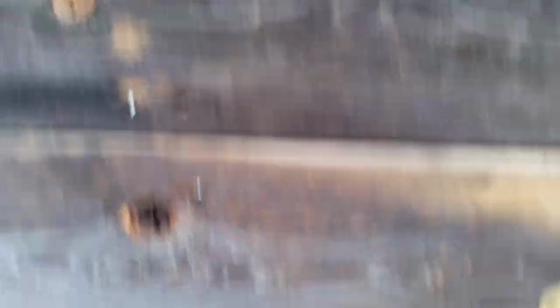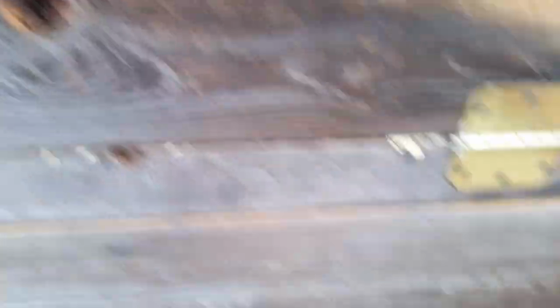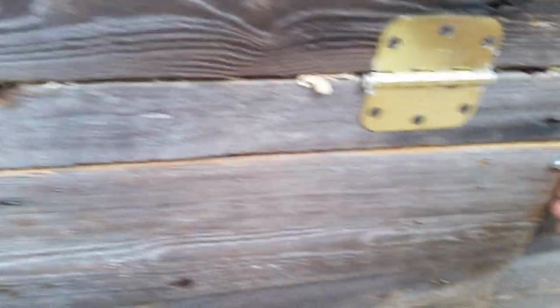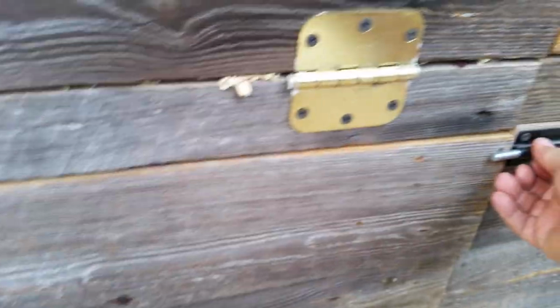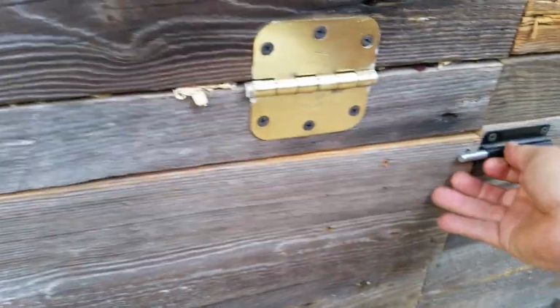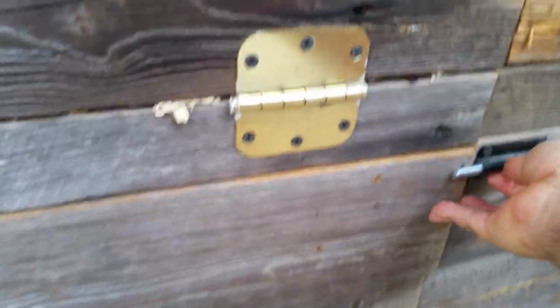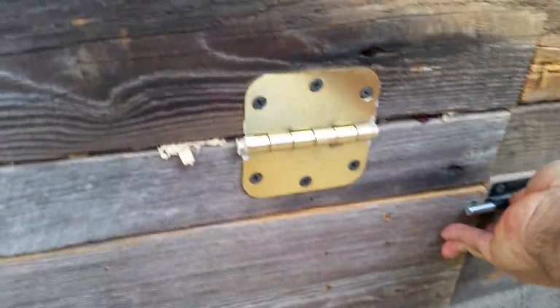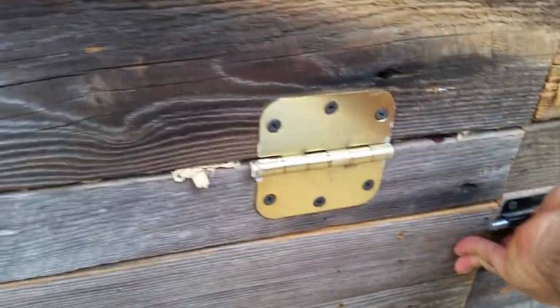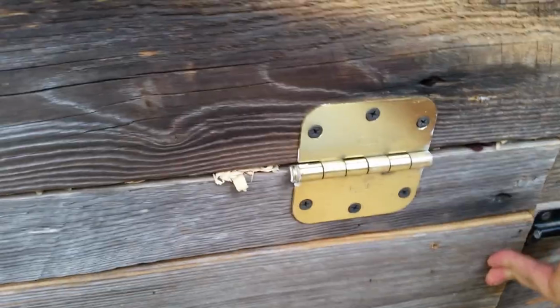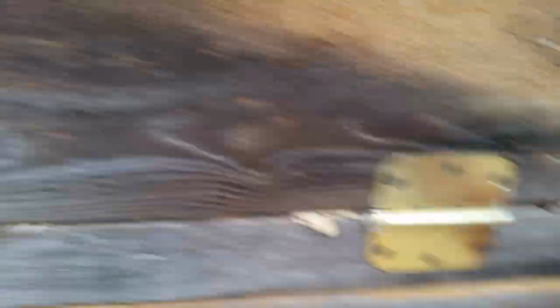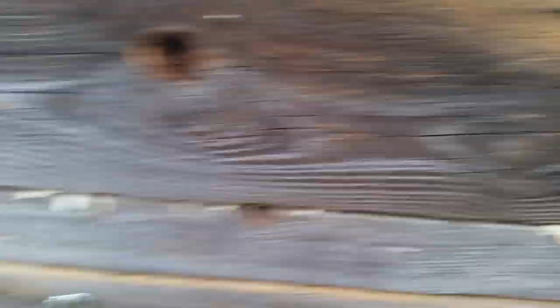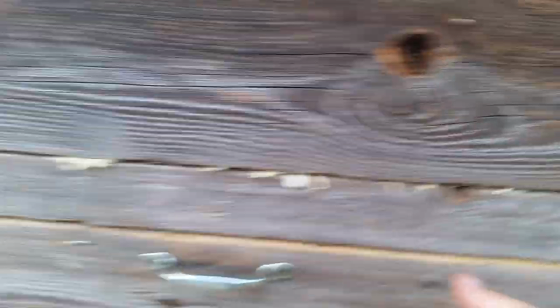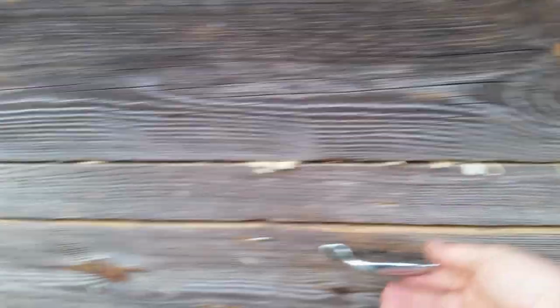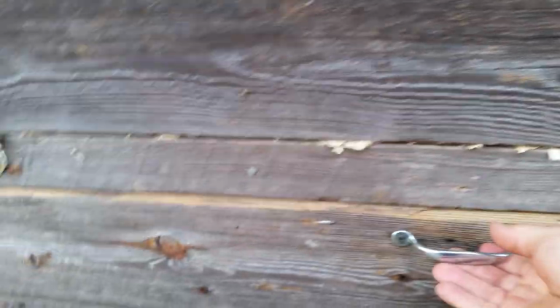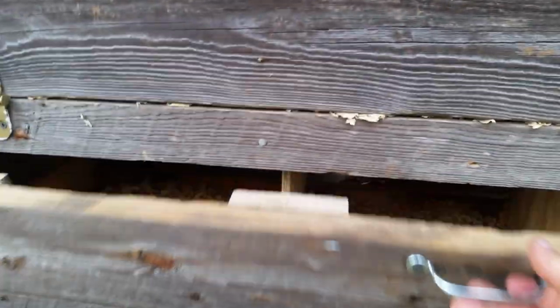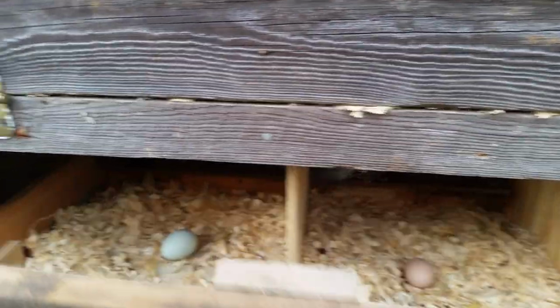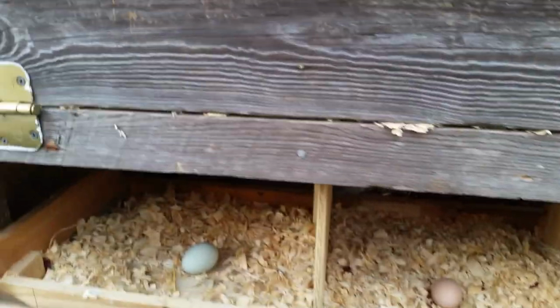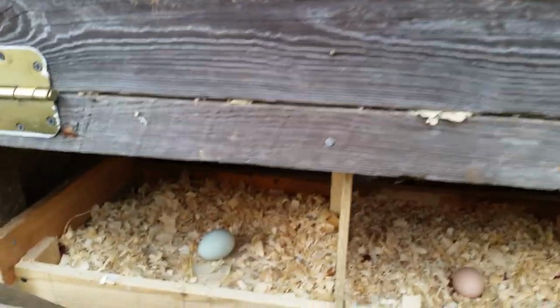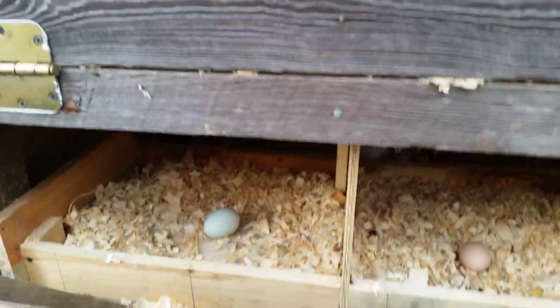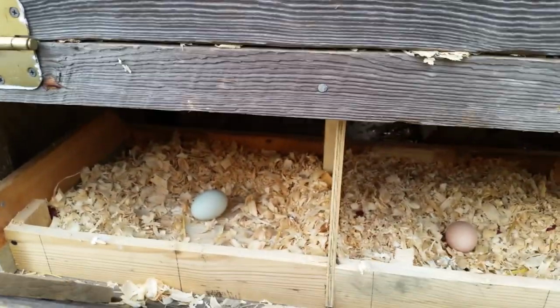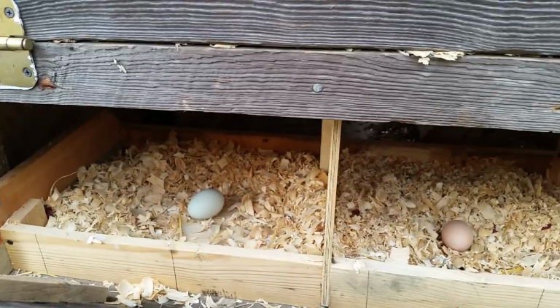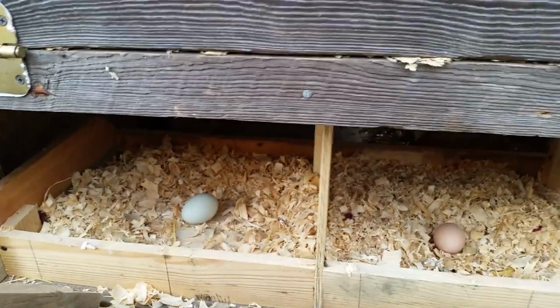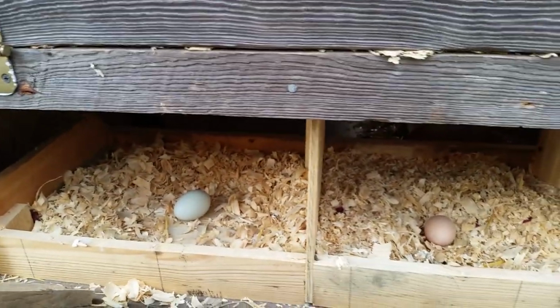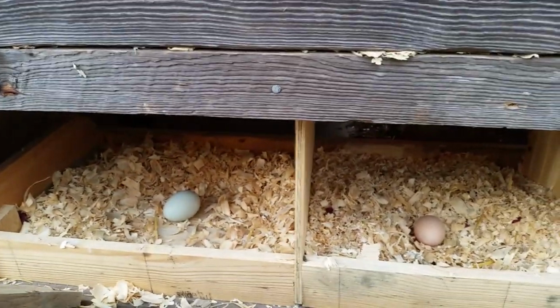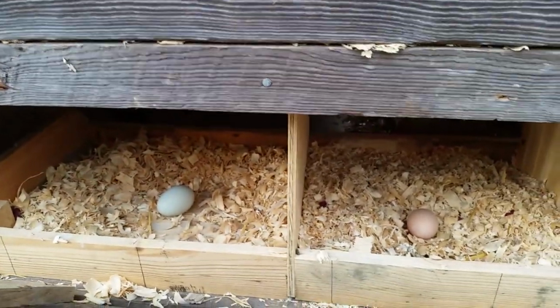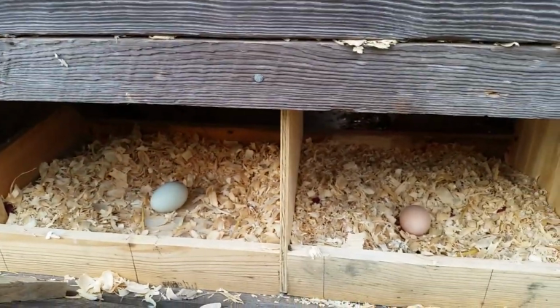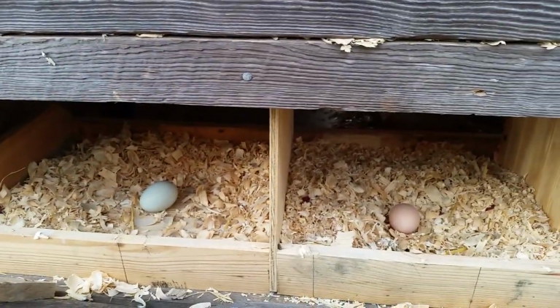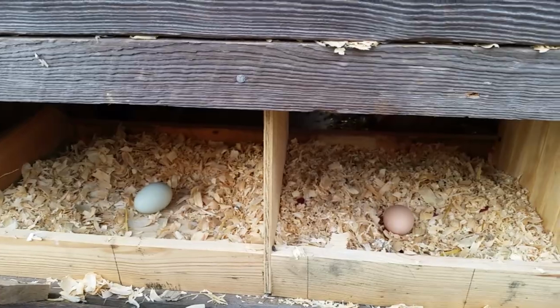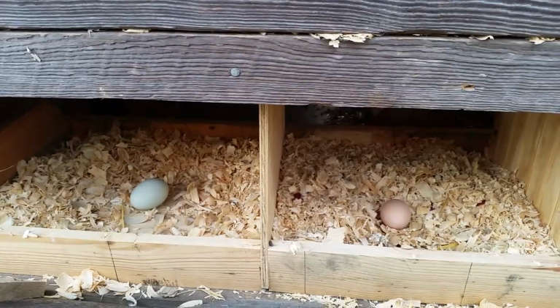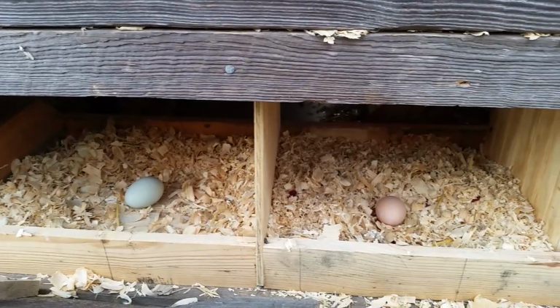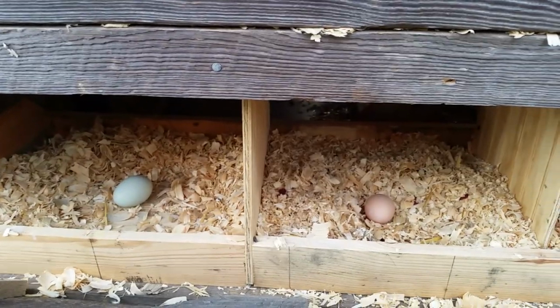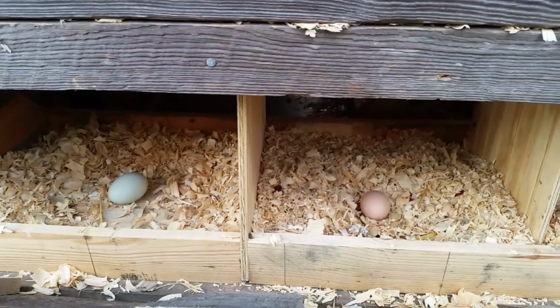Let's see if we got anything else down here below. Oh look, more eggs — I think we got about 12 today.